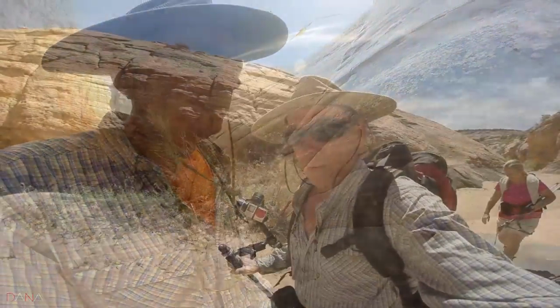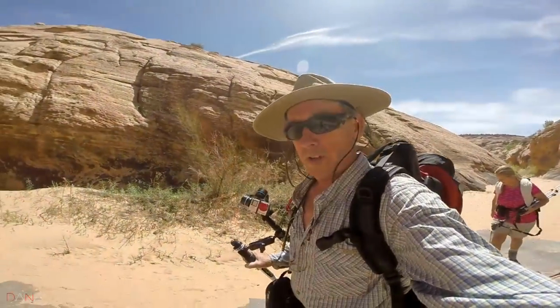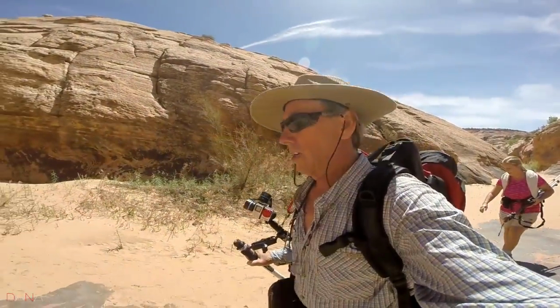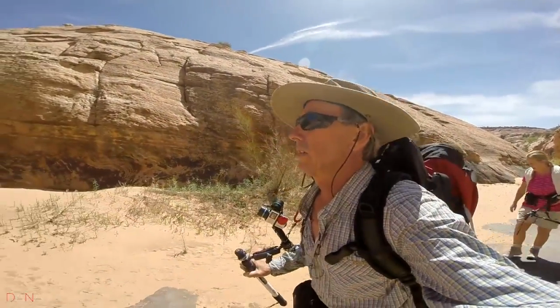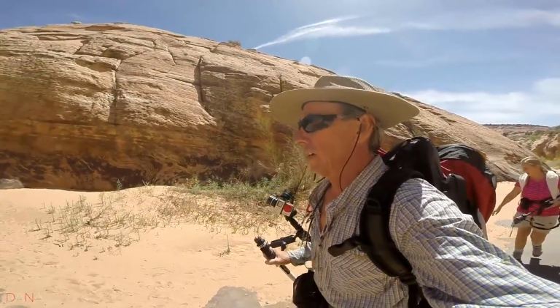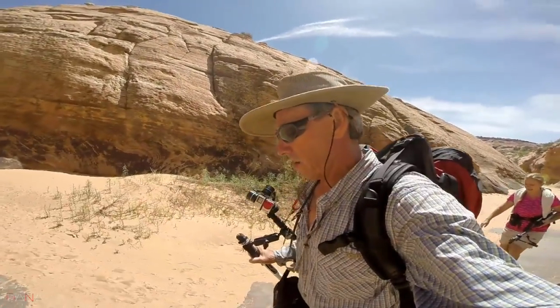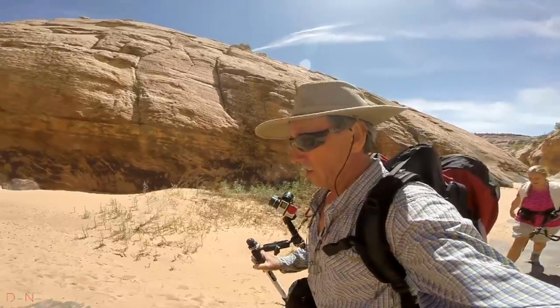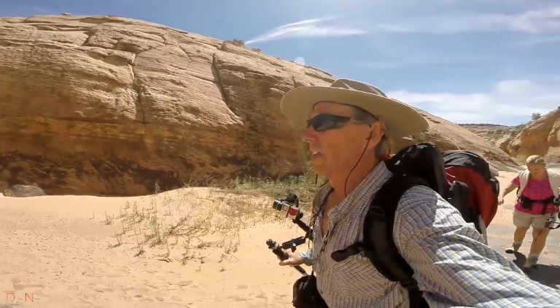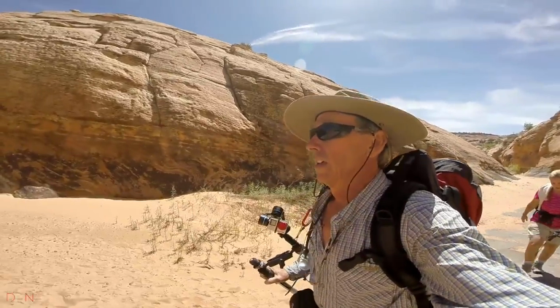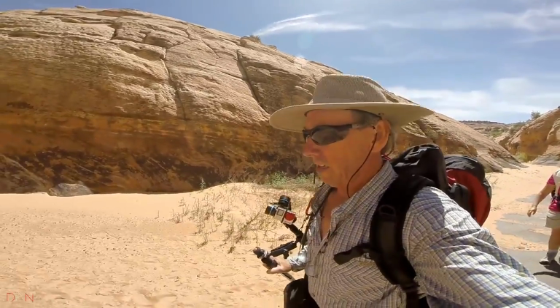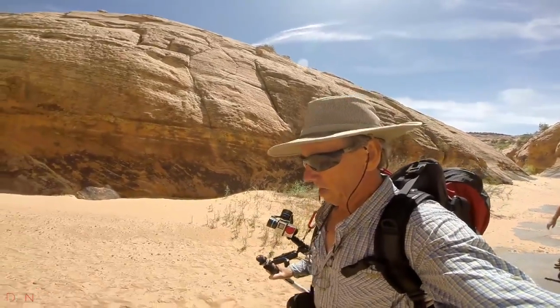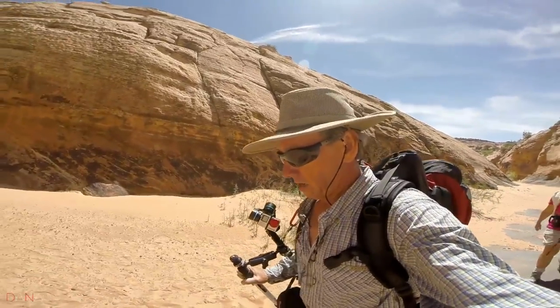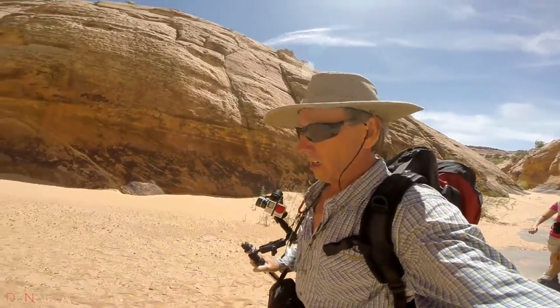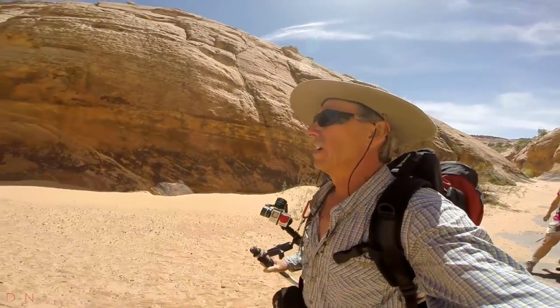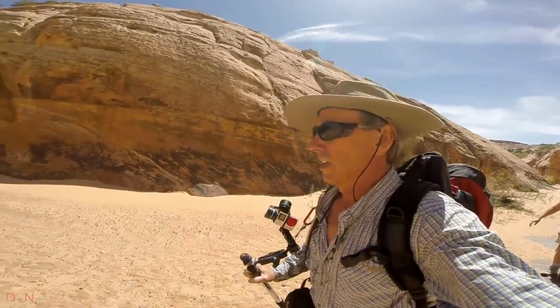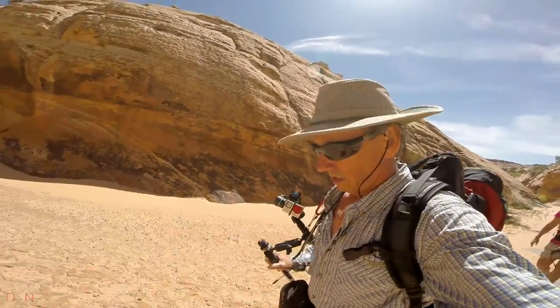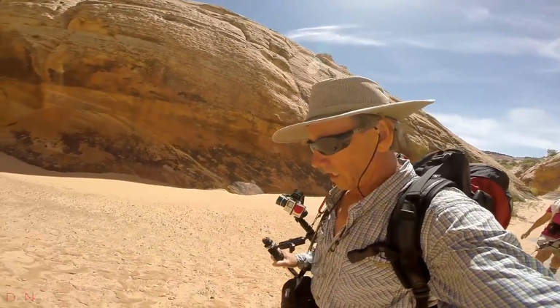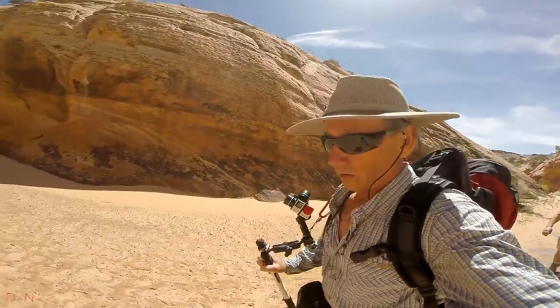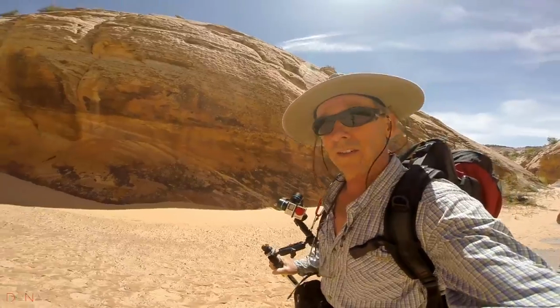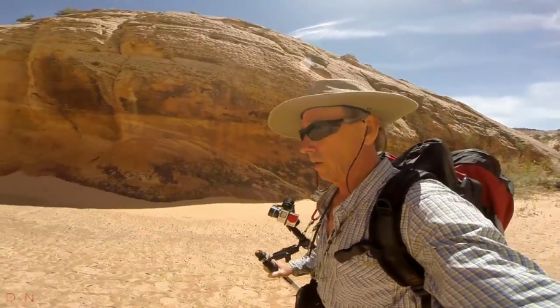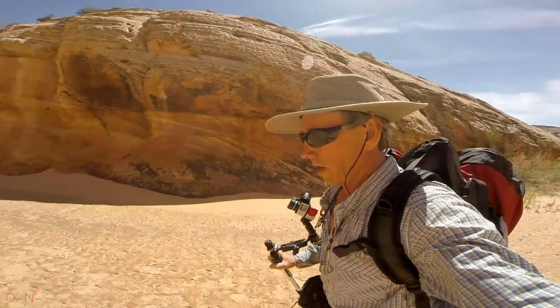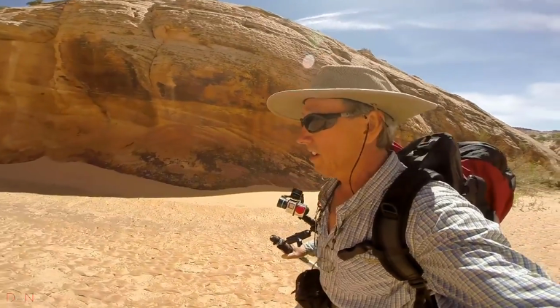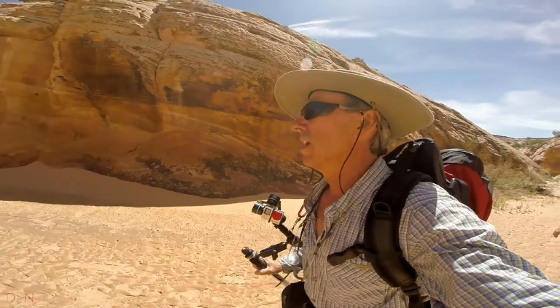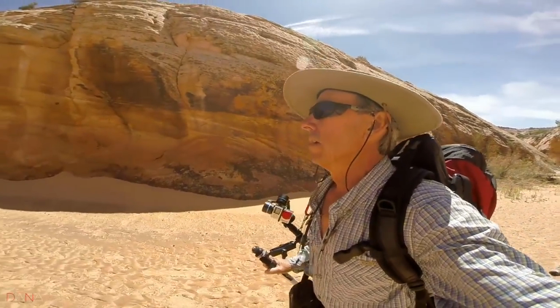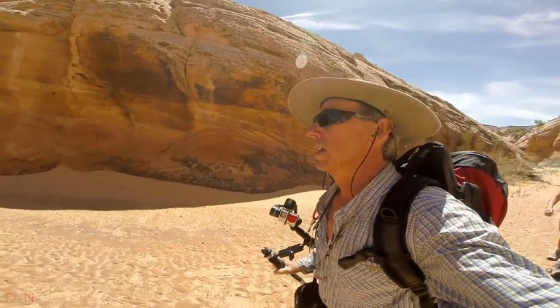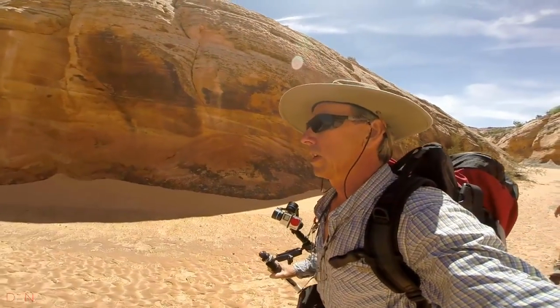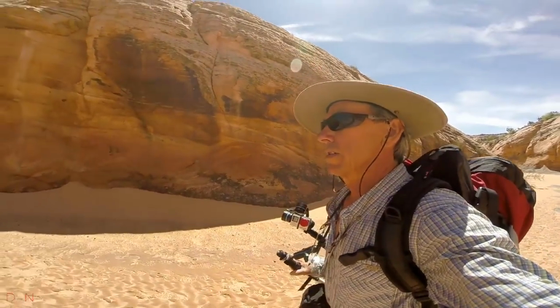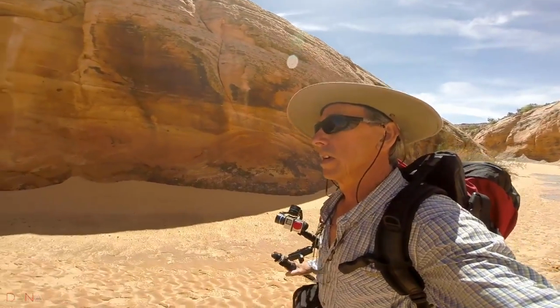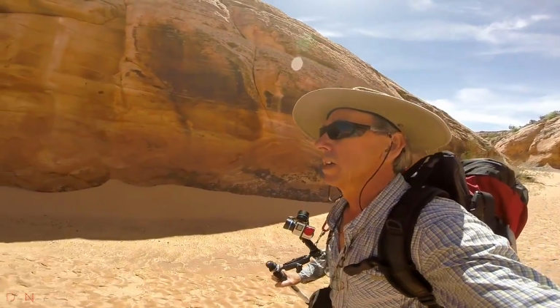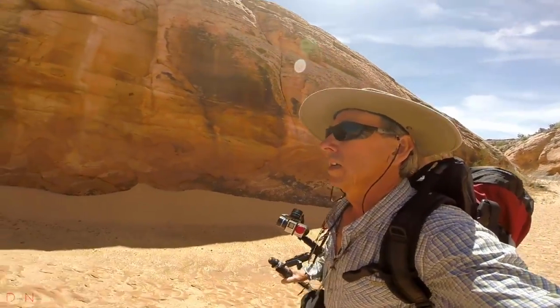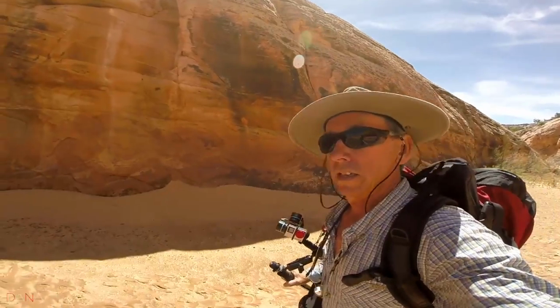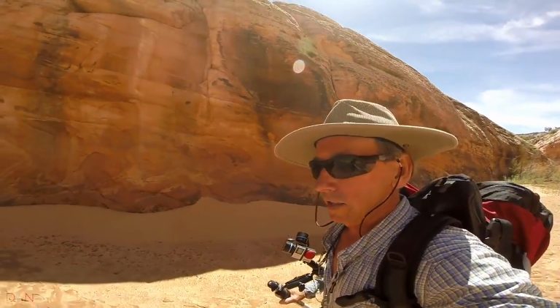We're approaching Tunnel slot right now. Looks like it's going to be kind of dark in there. It sounds a little wet around here too, and I don't know what that means, but it should be kind of interesting. Let's take a look.